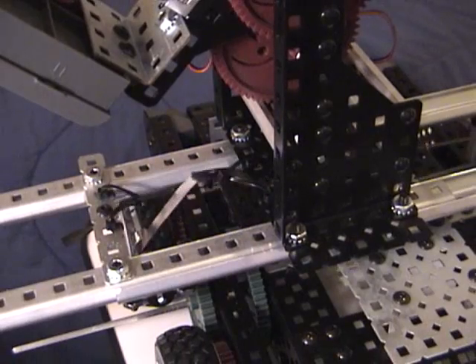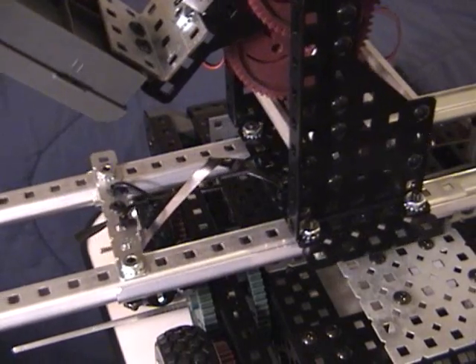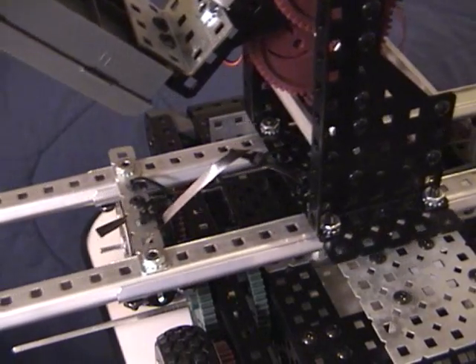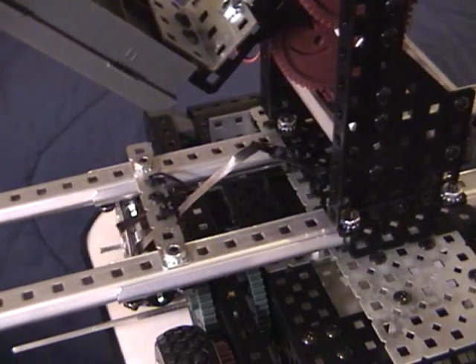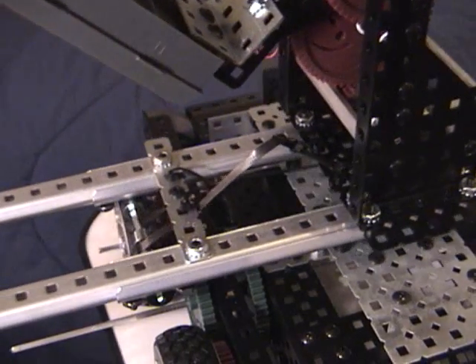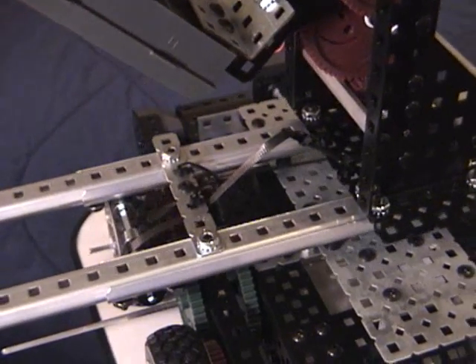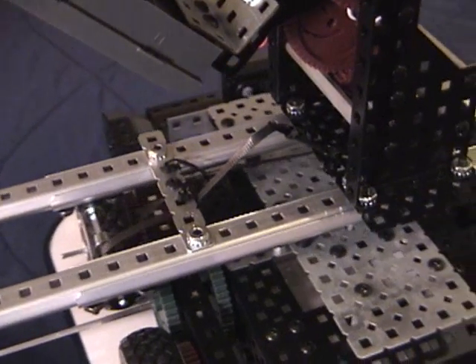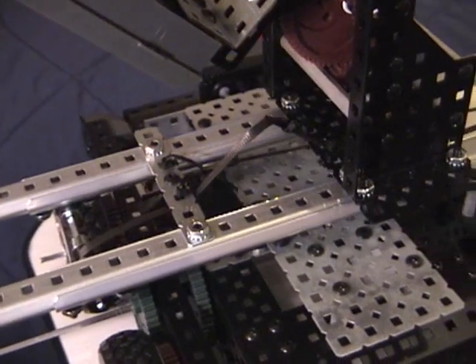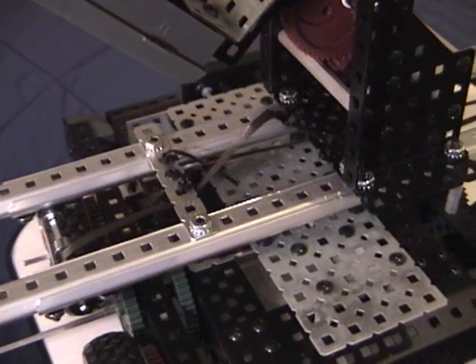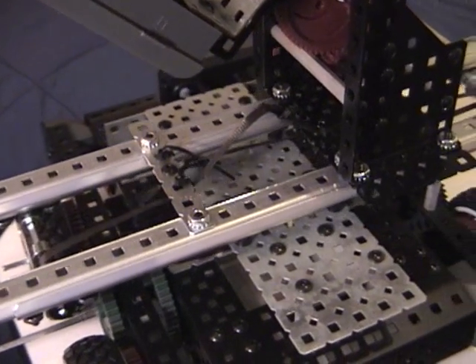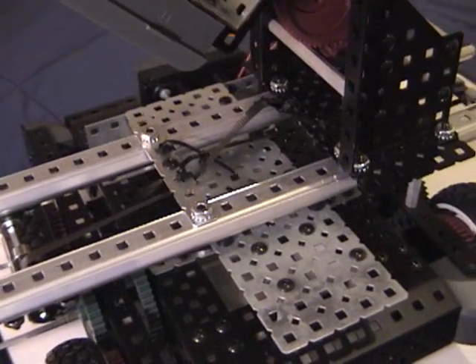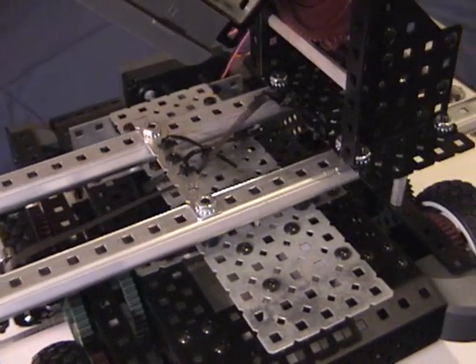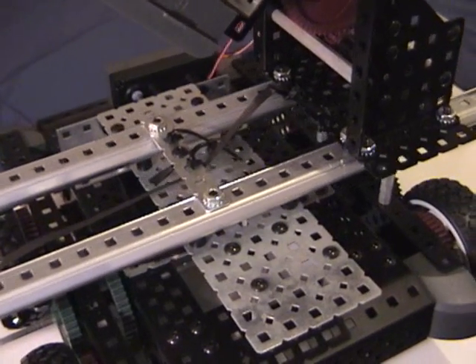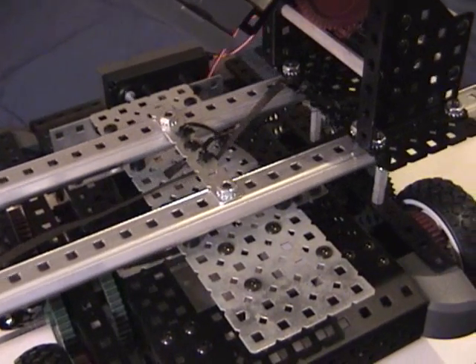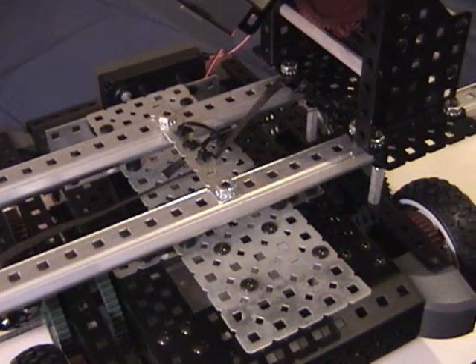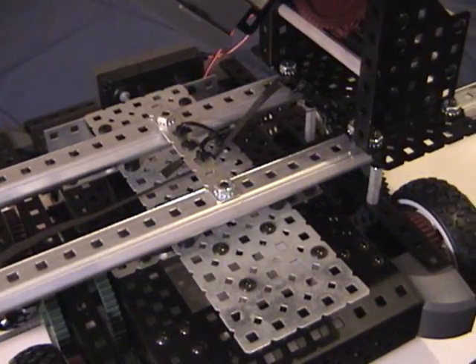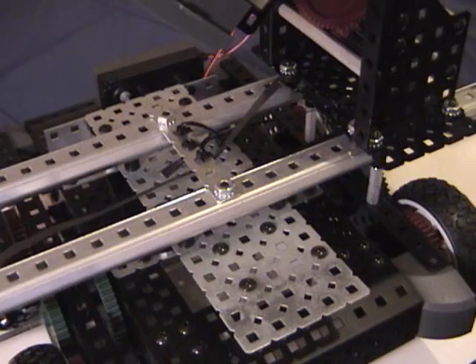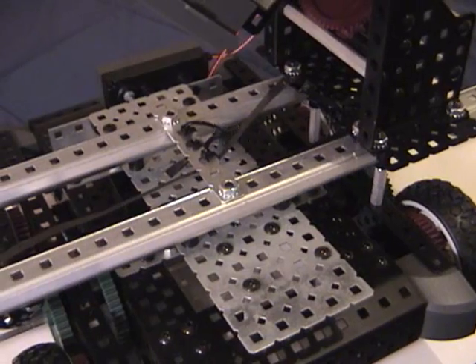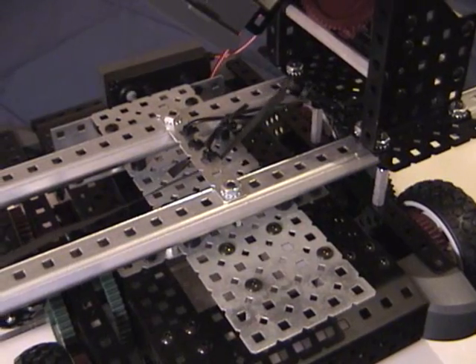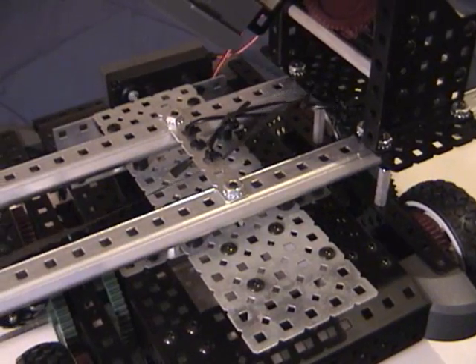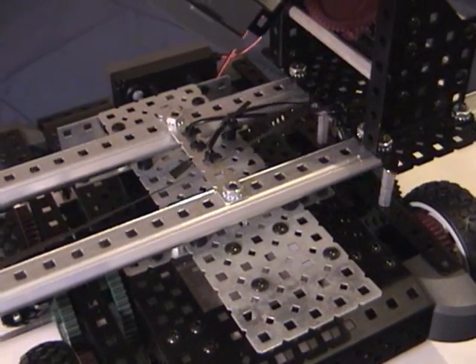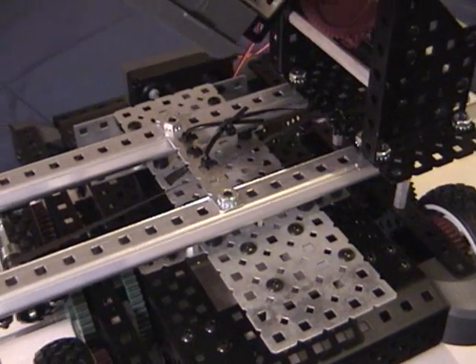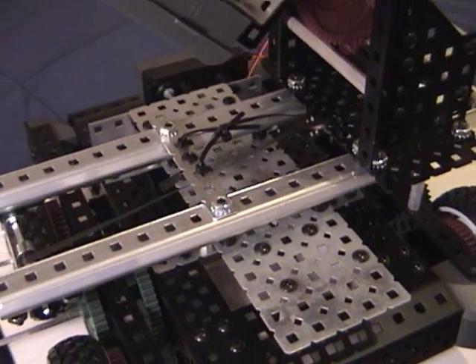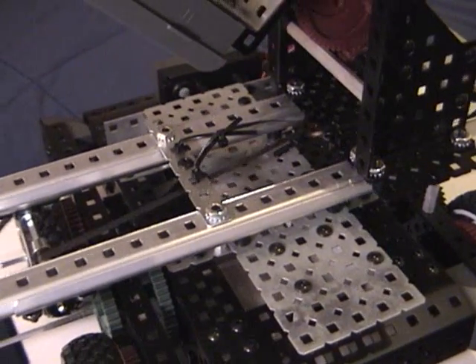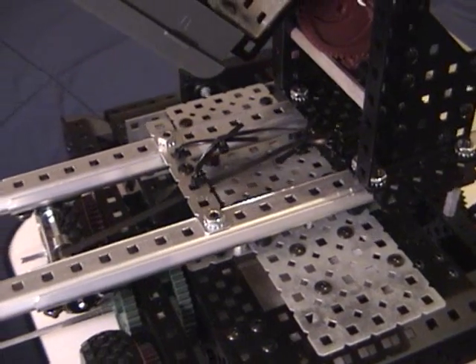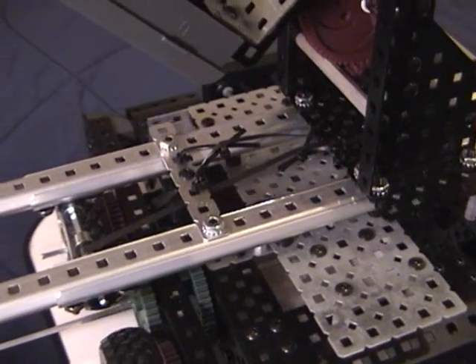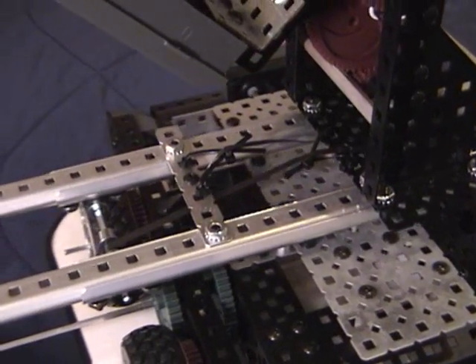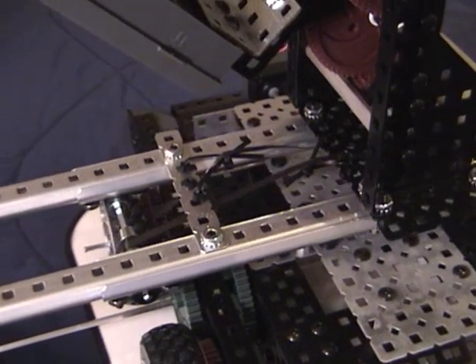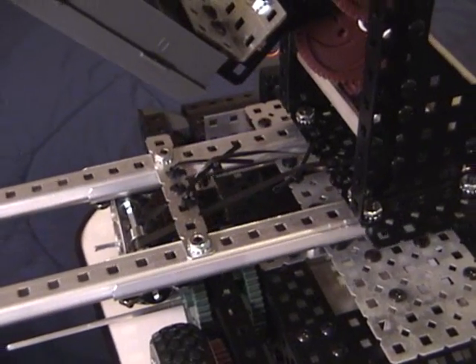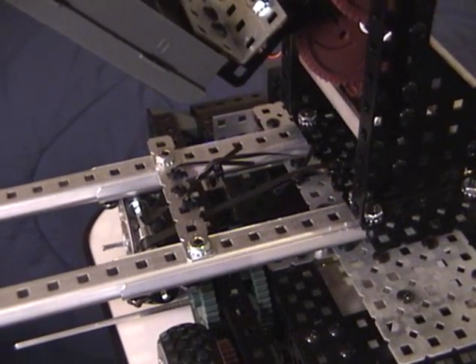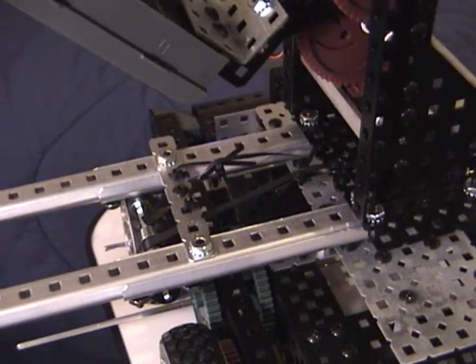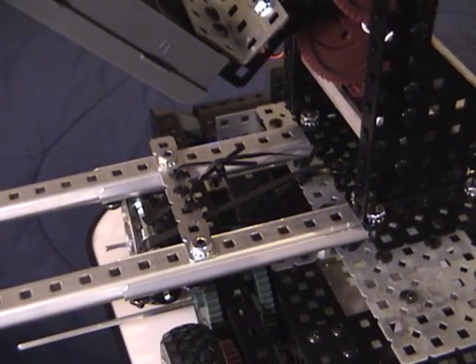The linear sliders extend and retract through means of a pulley system. Two pulleys are mounted on one axle, and as one pulley is taking in ribbon, the other is dispensing it.